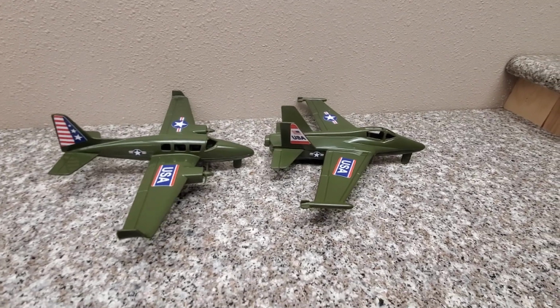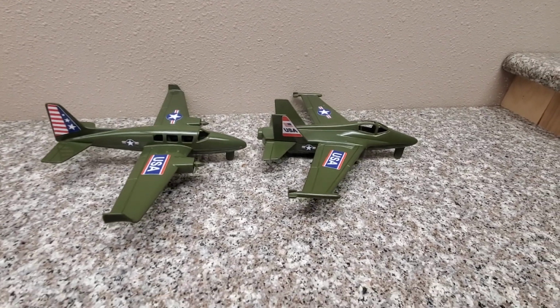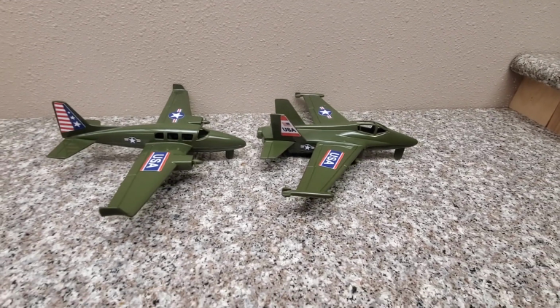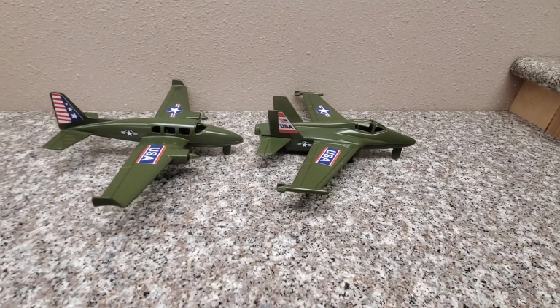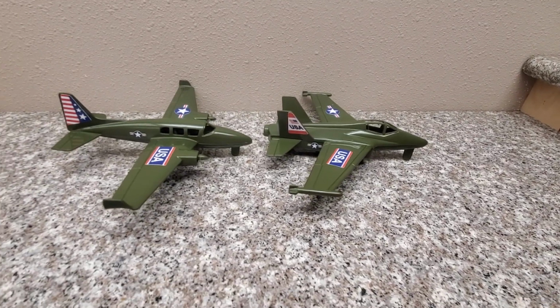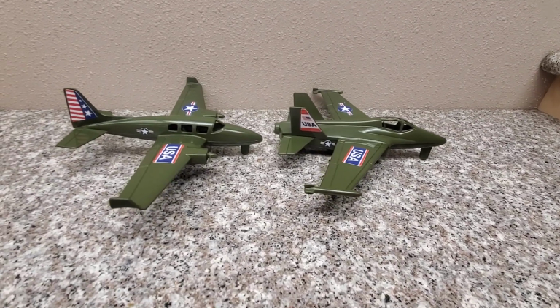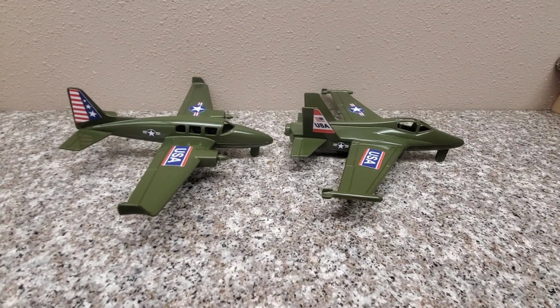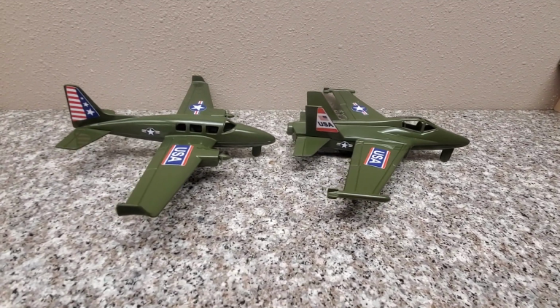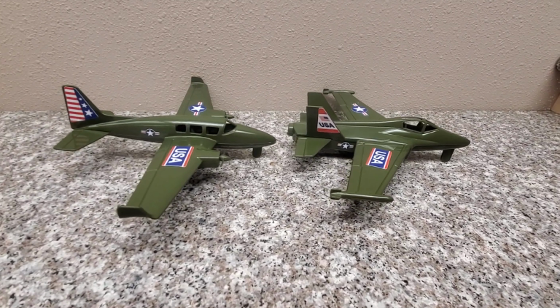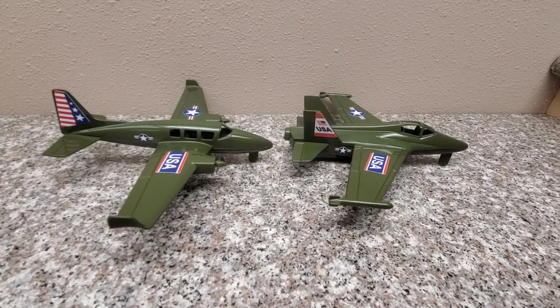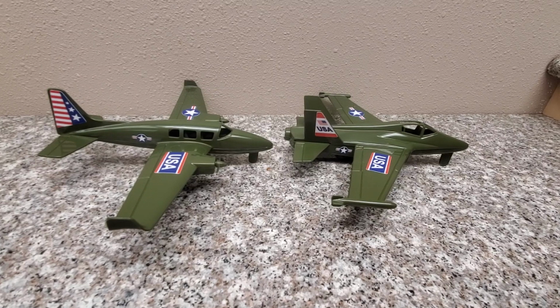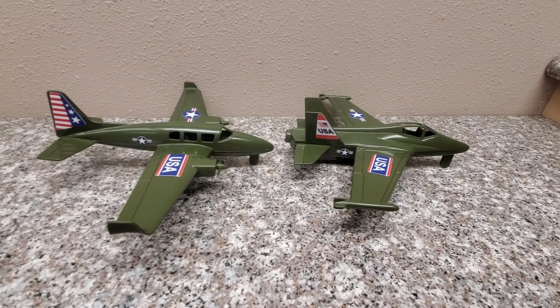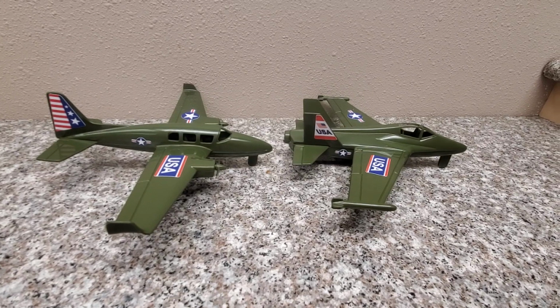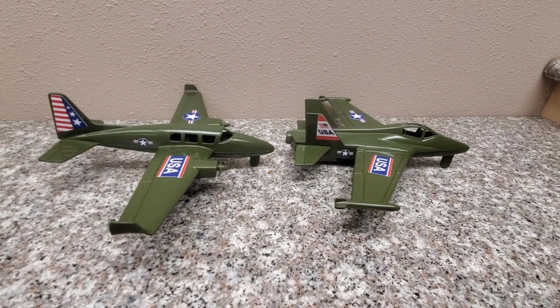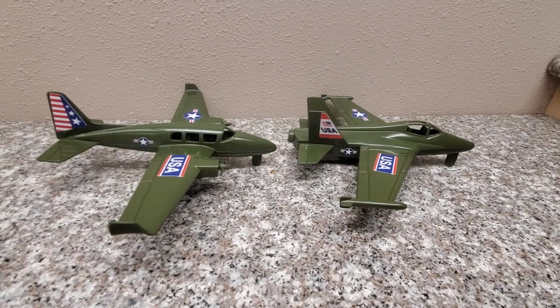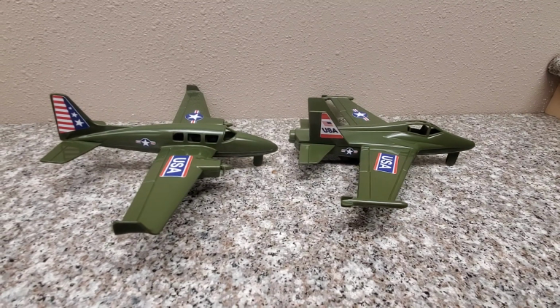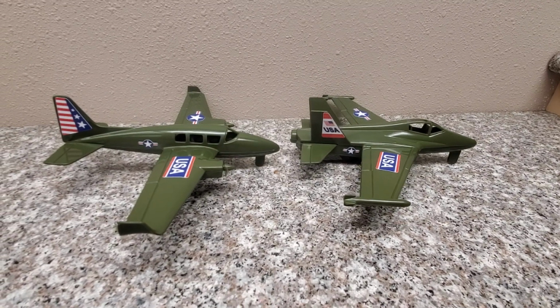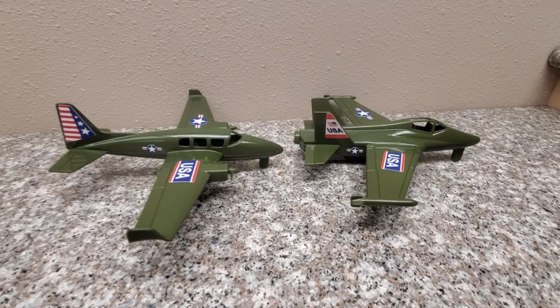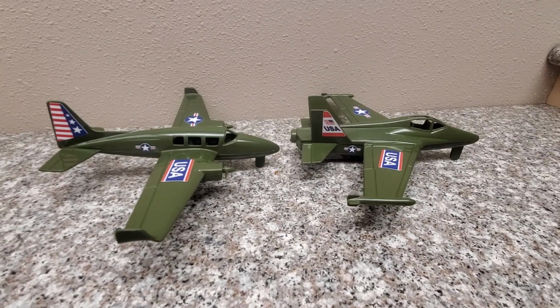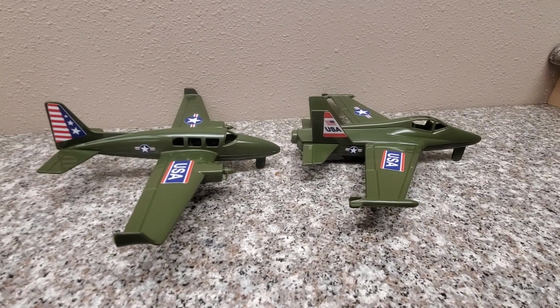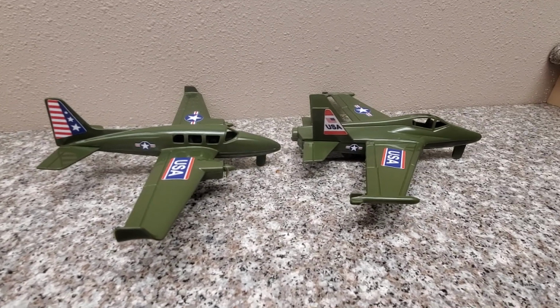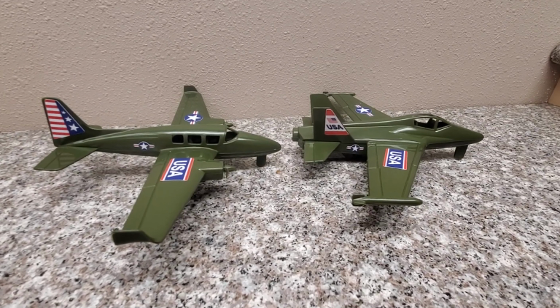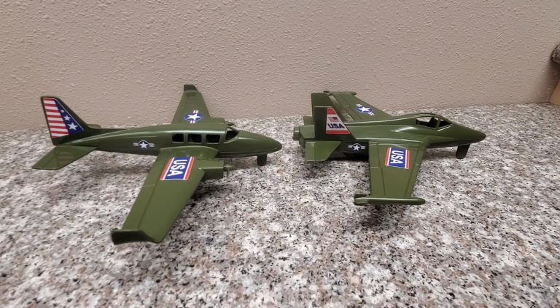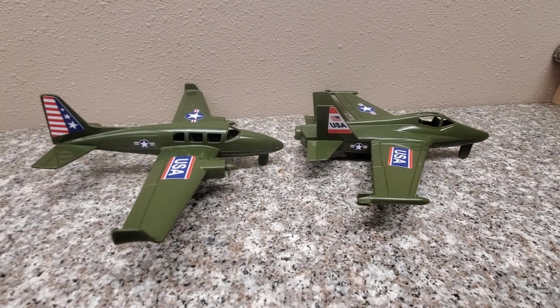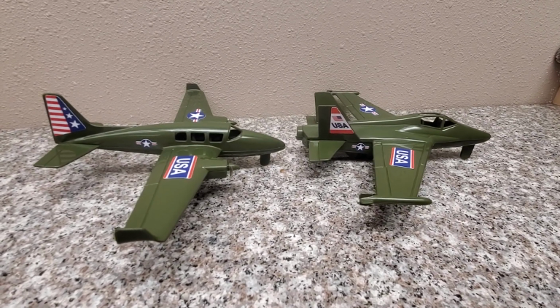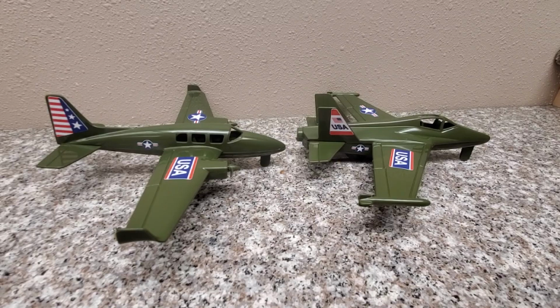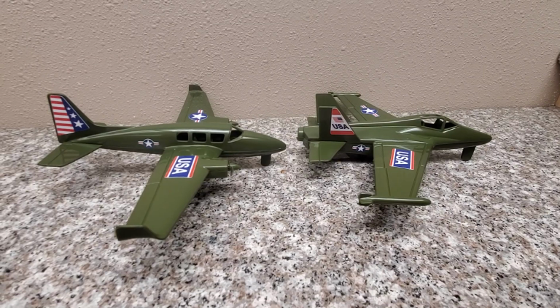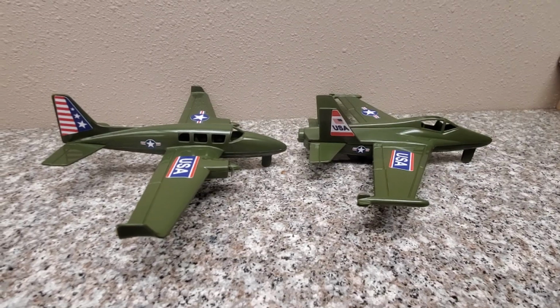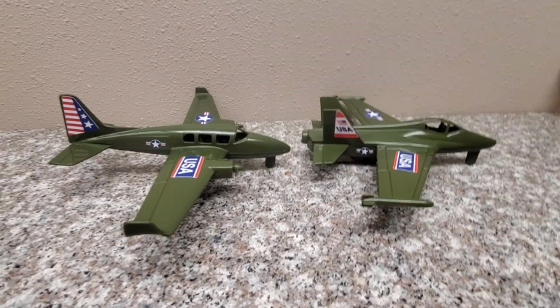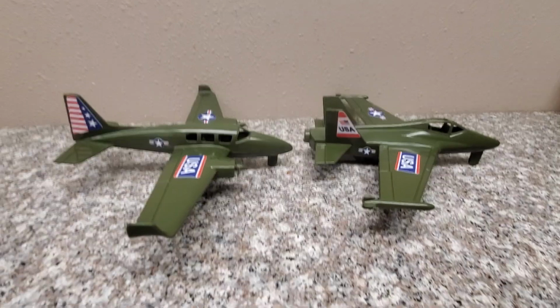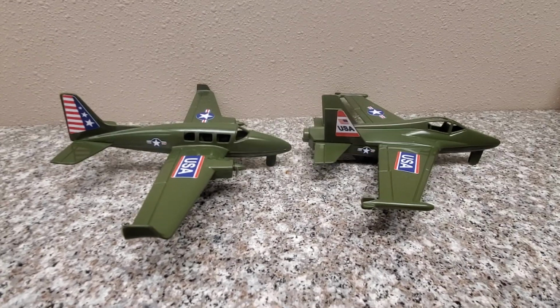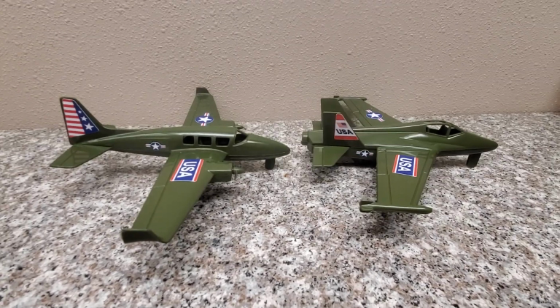Well, I hope you enjoyed the toy review. Make sure to check out TimmyUSA.com — there's a link down below in the more info area where you can find these and other great toys. See you guys next time.